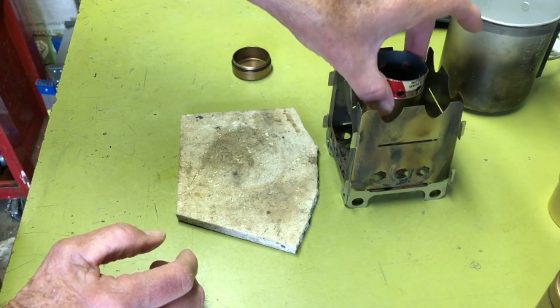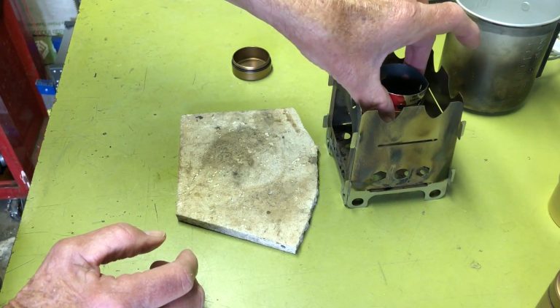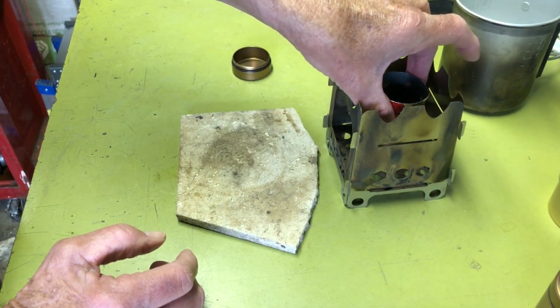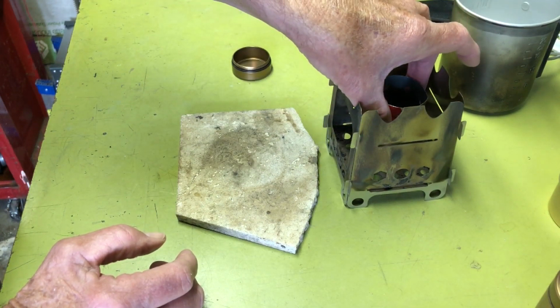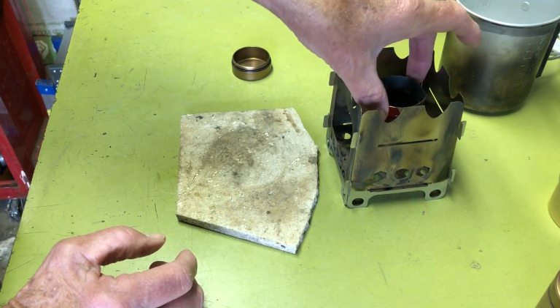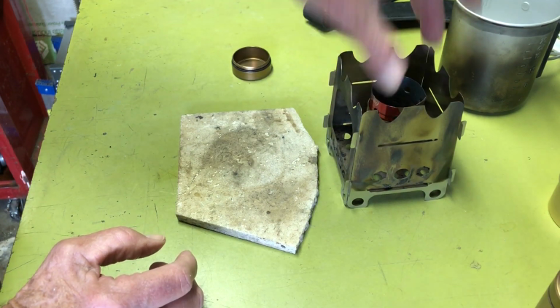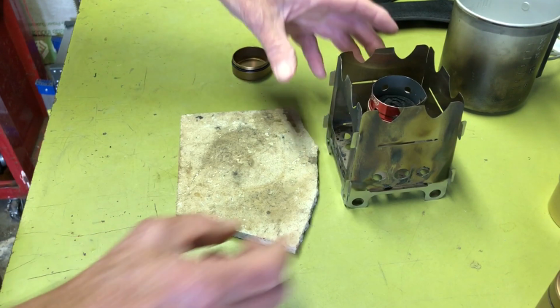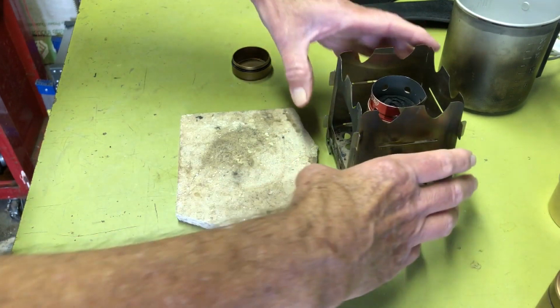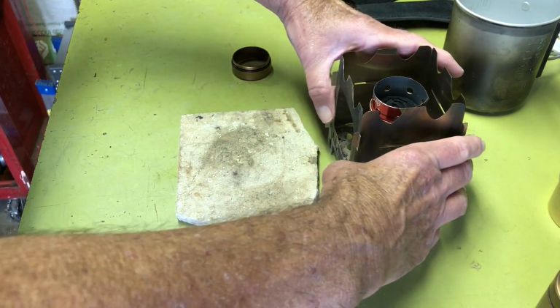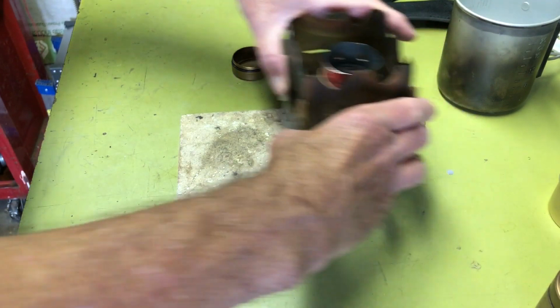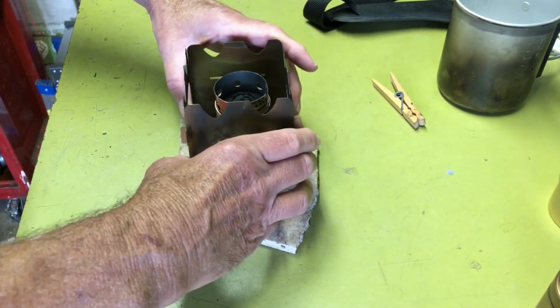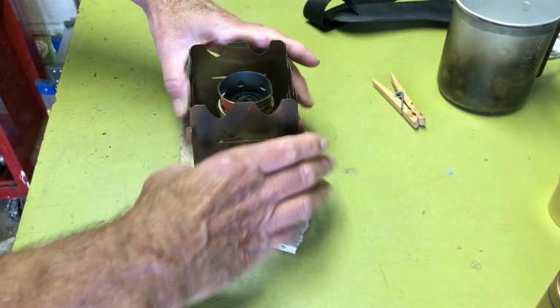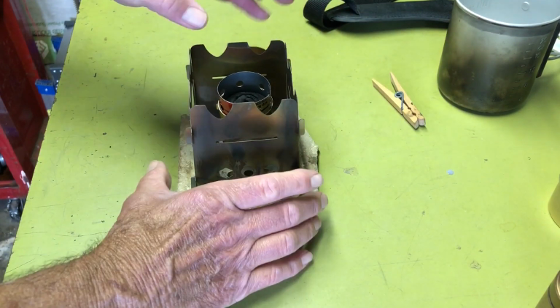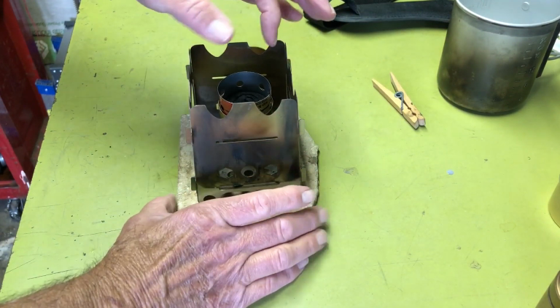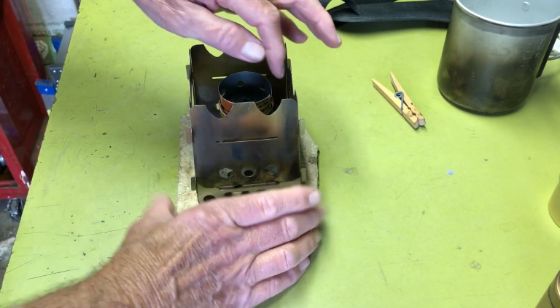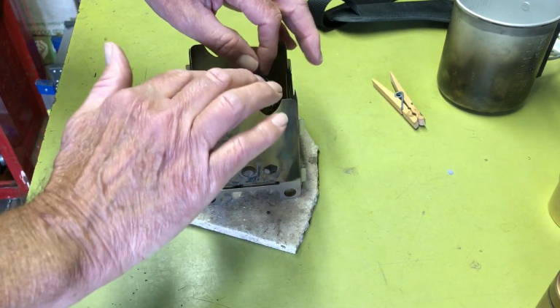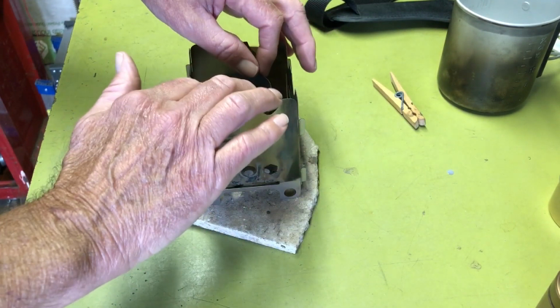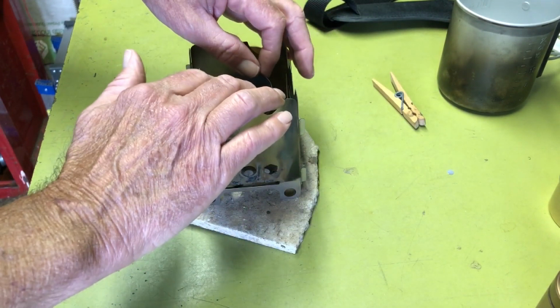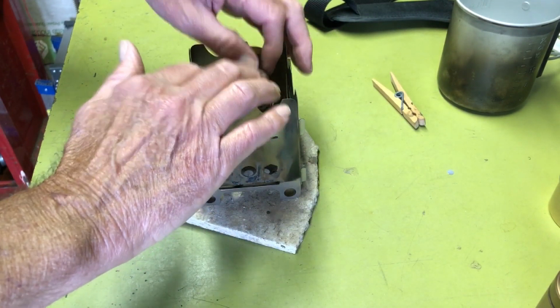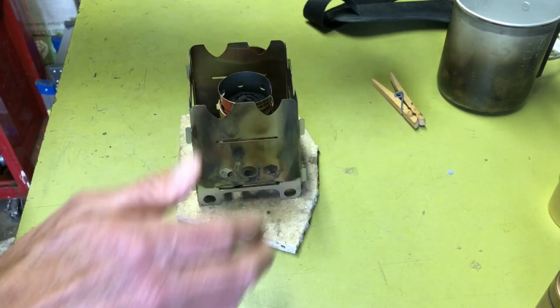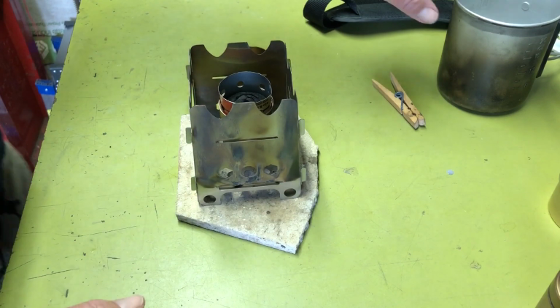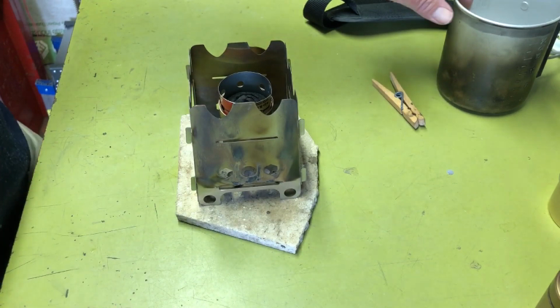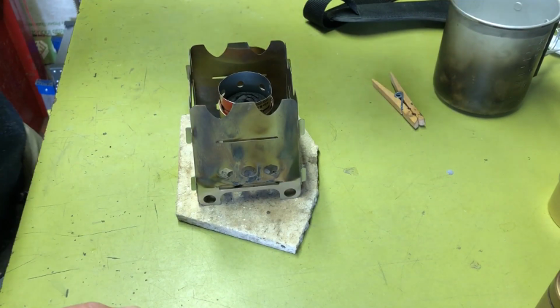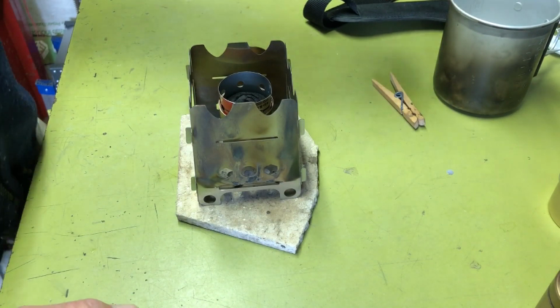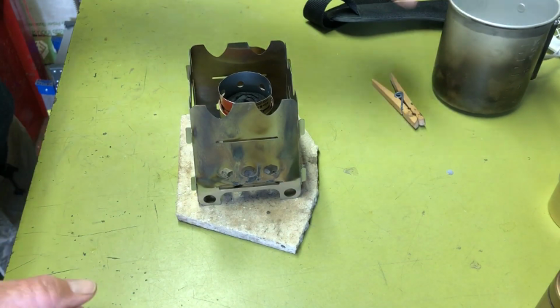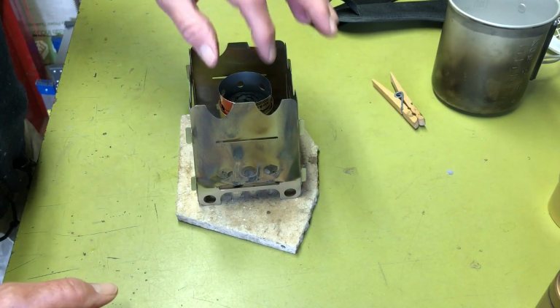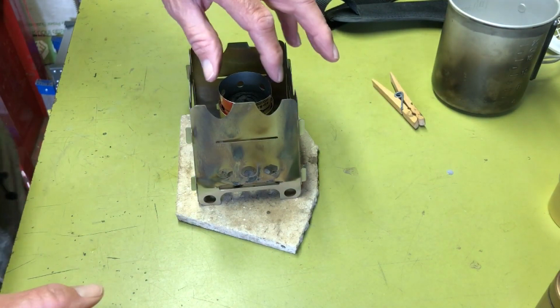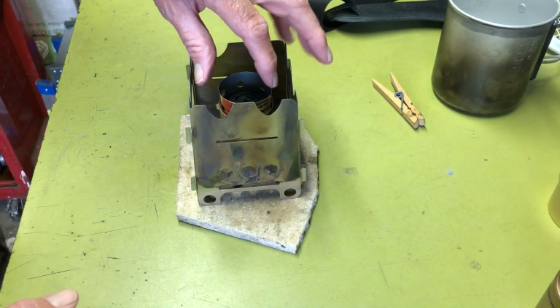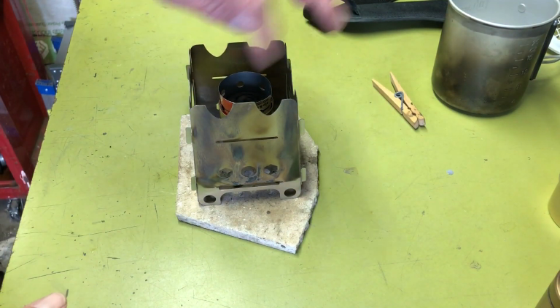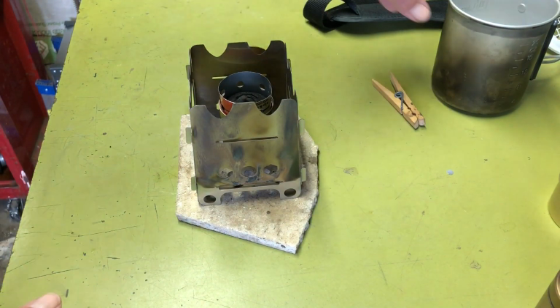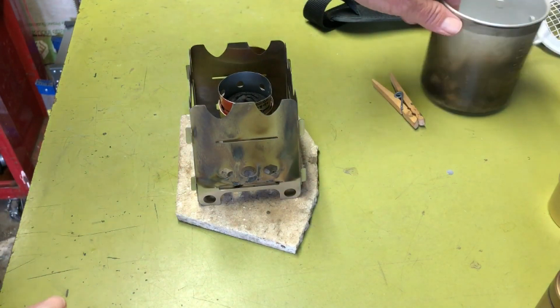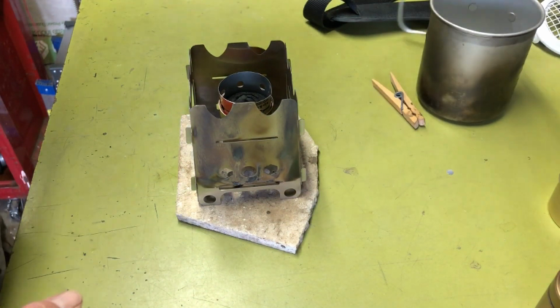Maybe I will — then you can see the flame pattern coming out on the bottom of the pot. Make sure you don't smash it down too low and block the turbo holes.